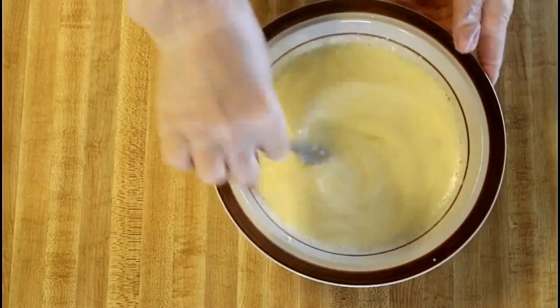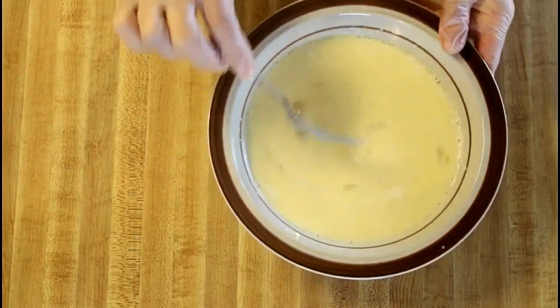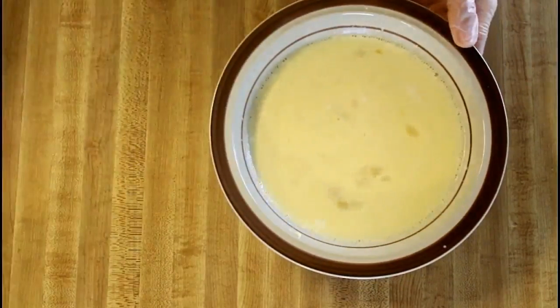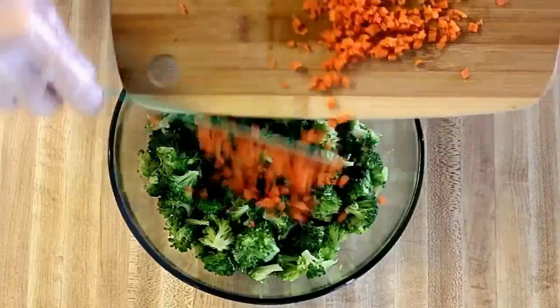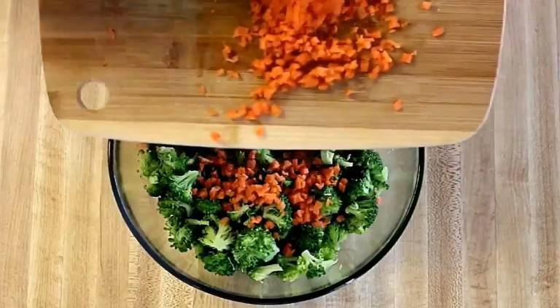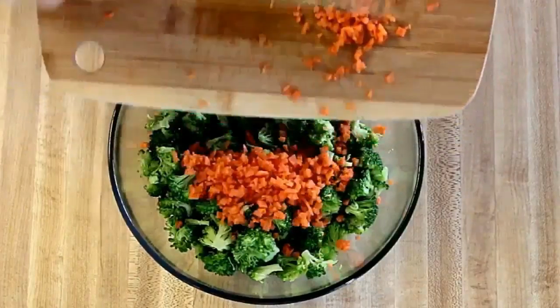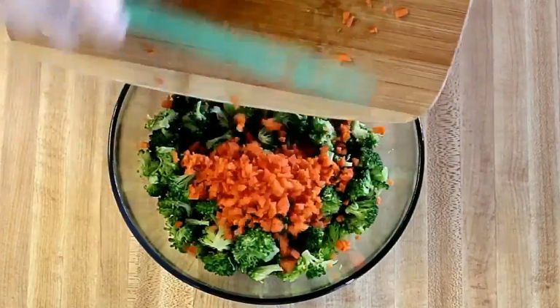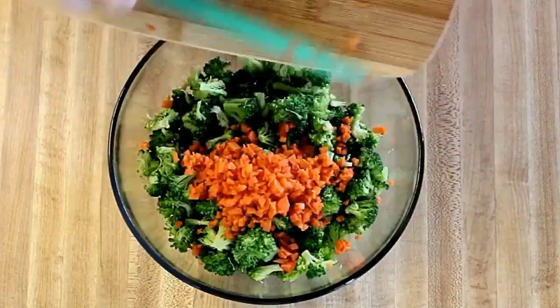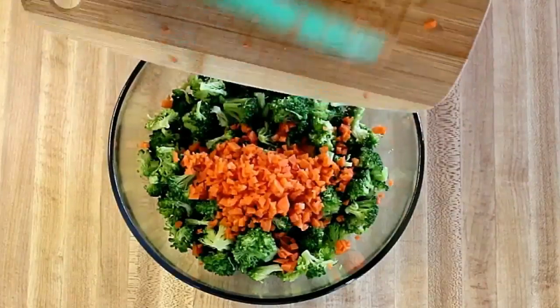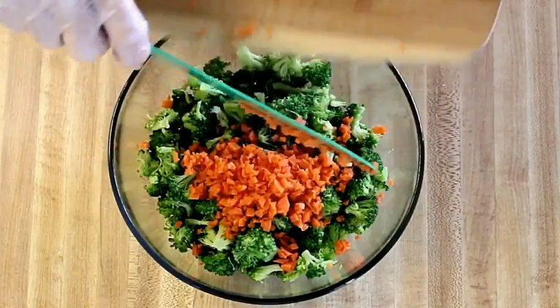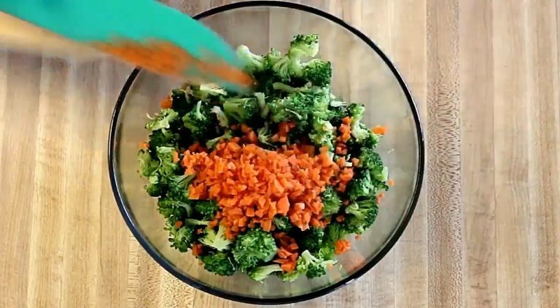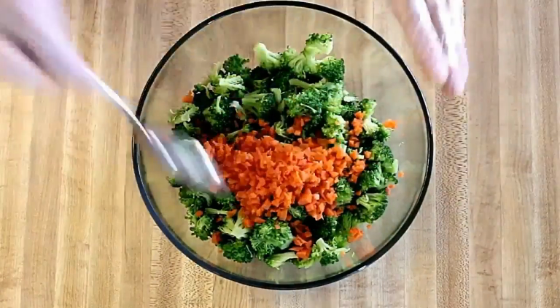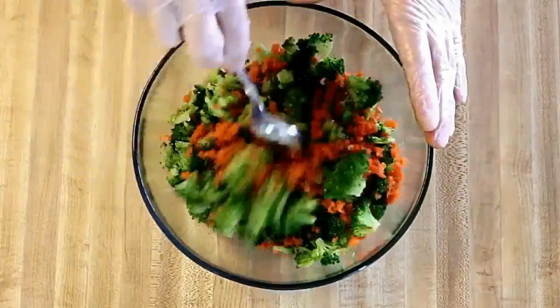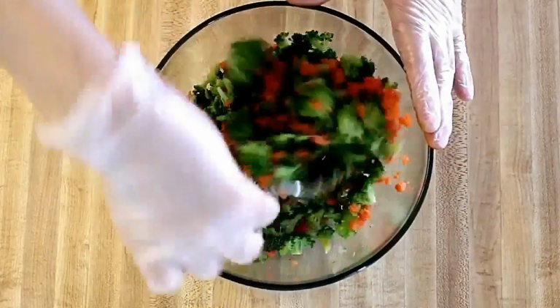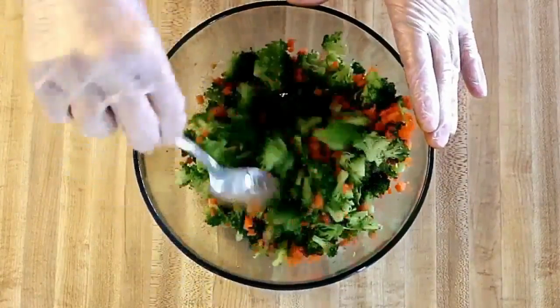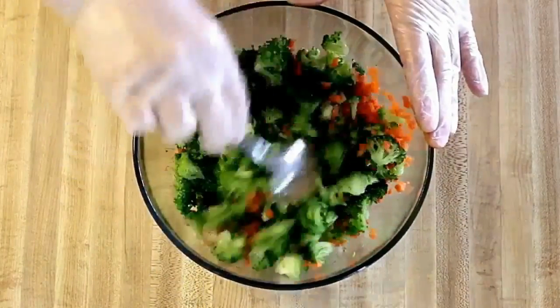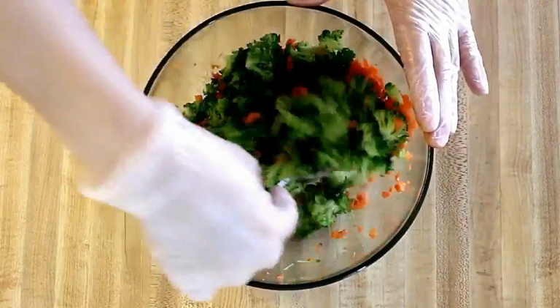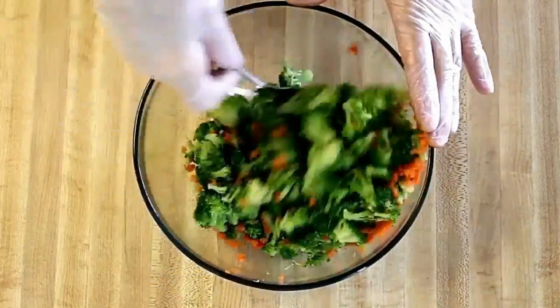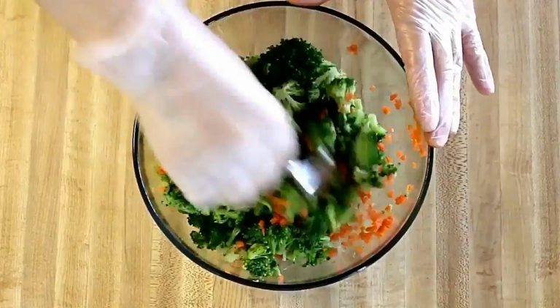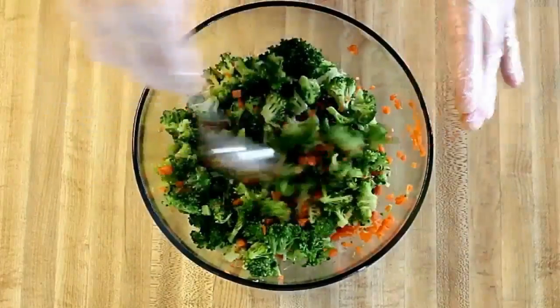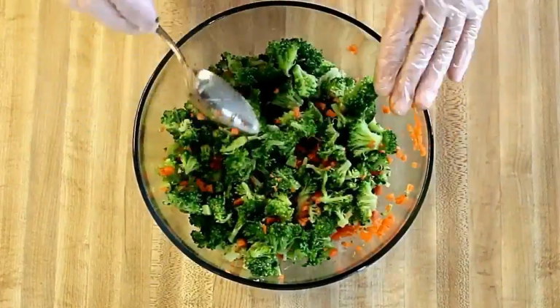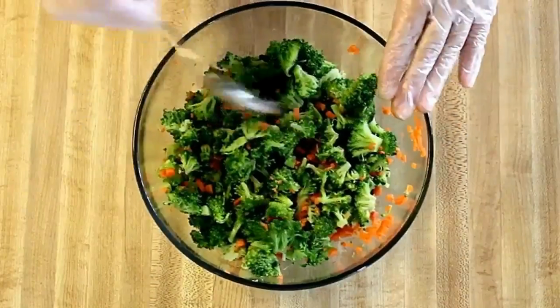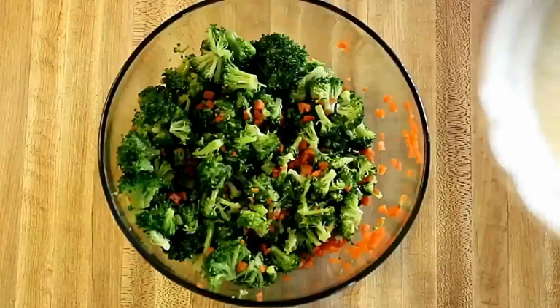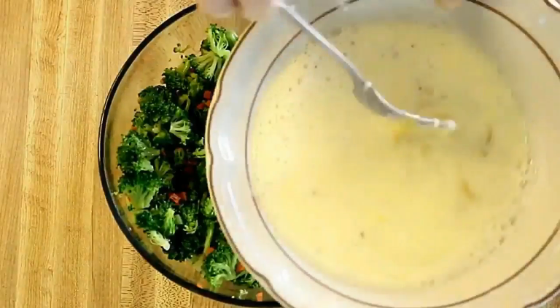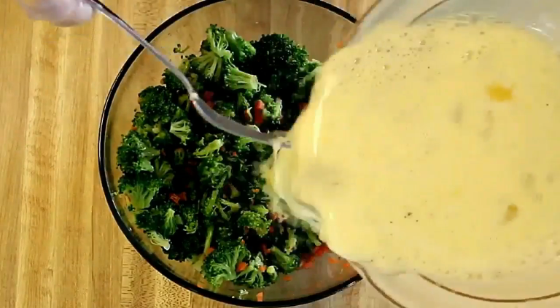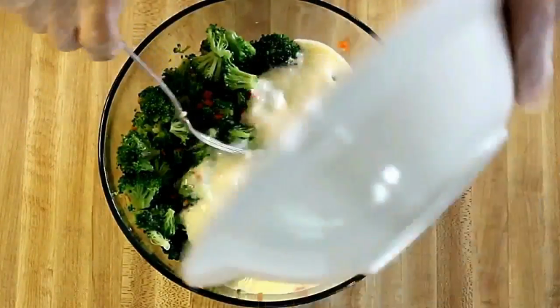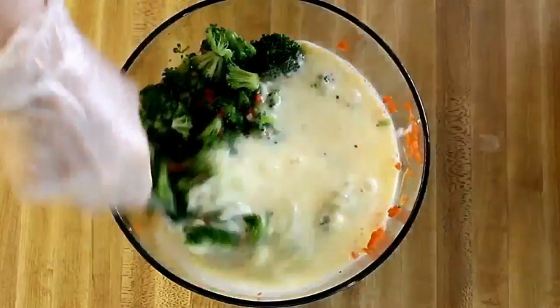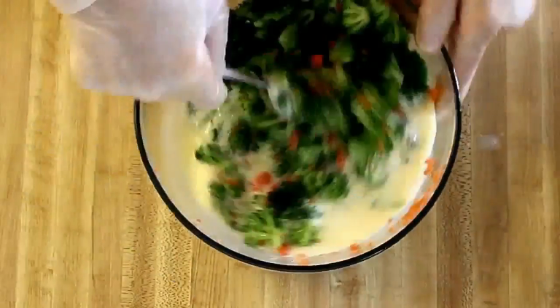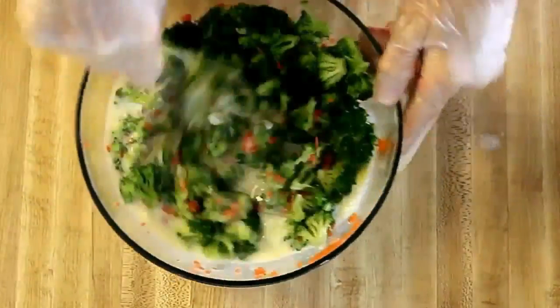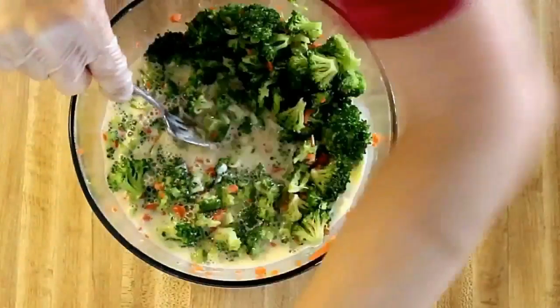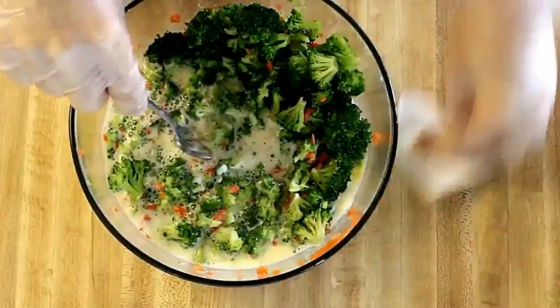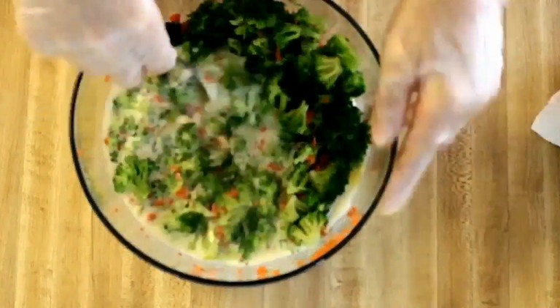I mixed the vegetables so they're even in our casserole before I add them to the egg mixture. Eggs need to be slightly beaten, like for an omelette.